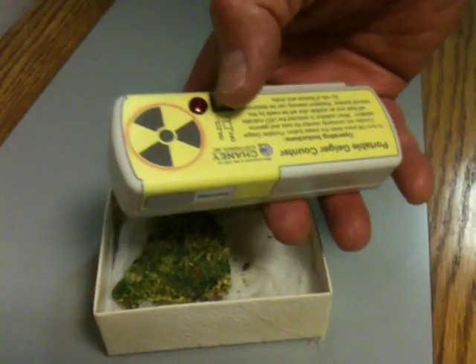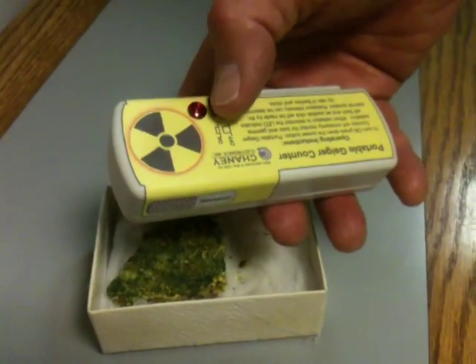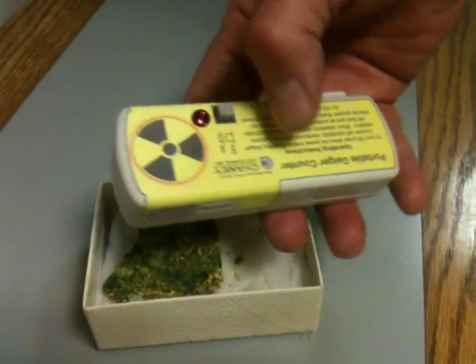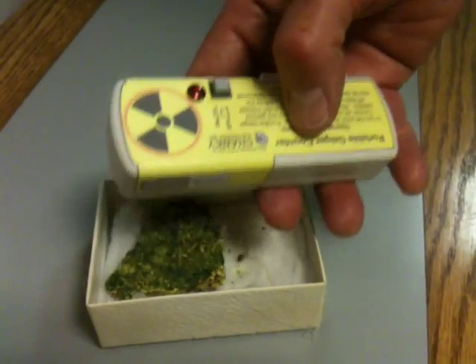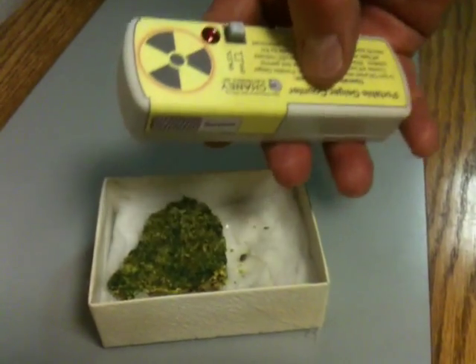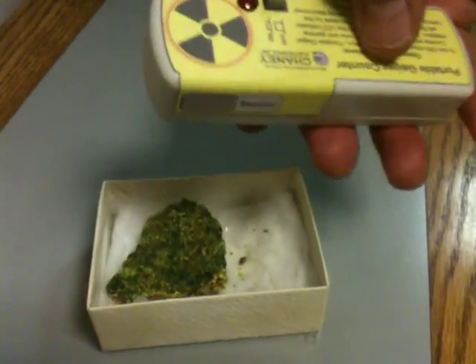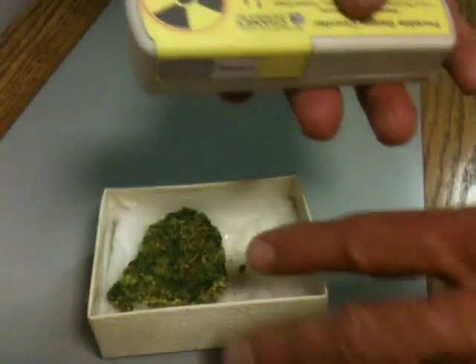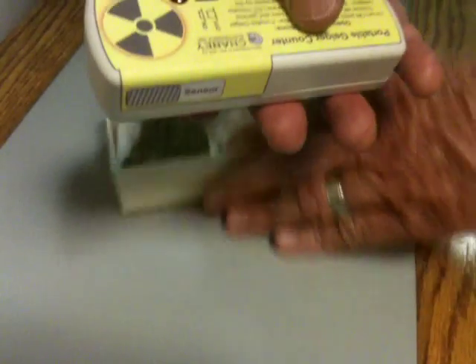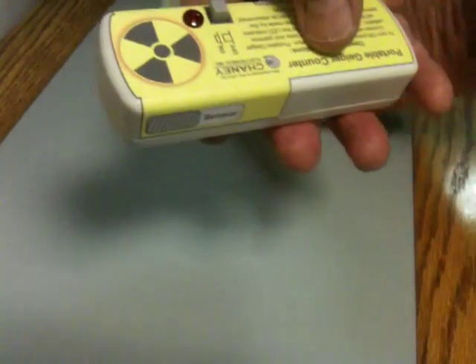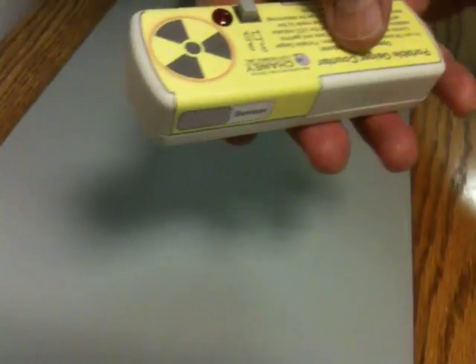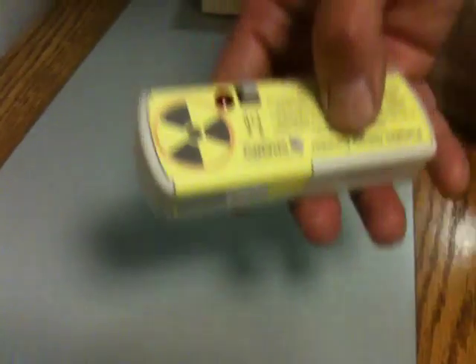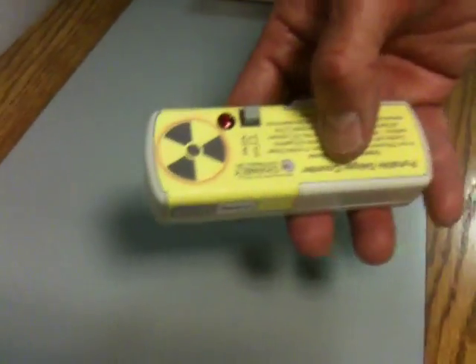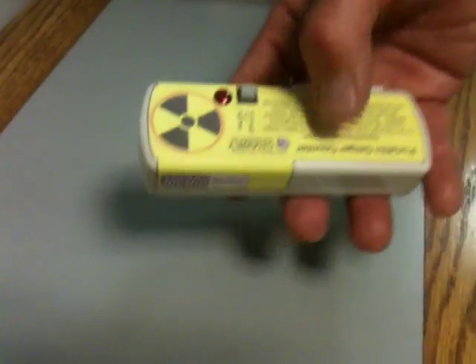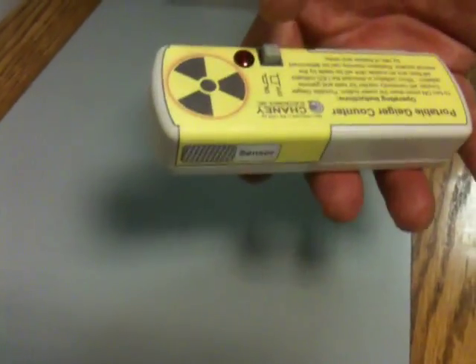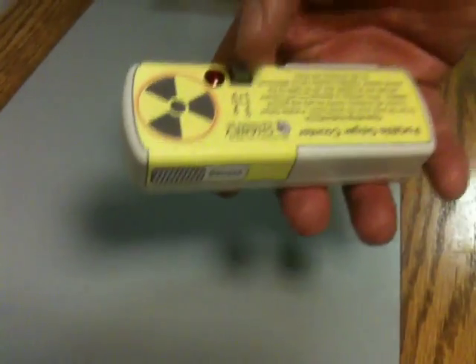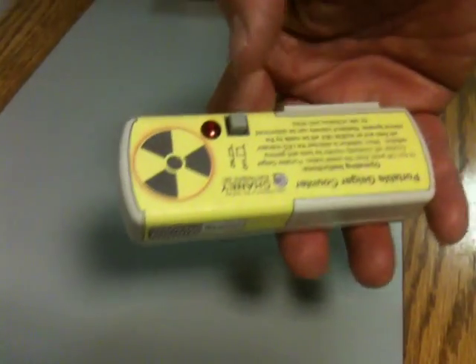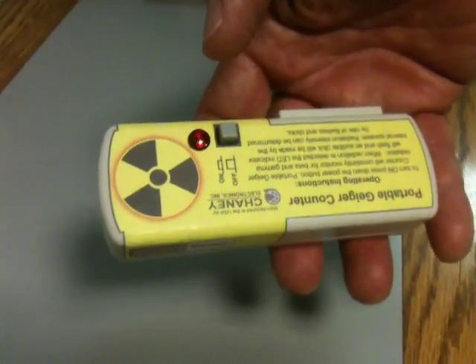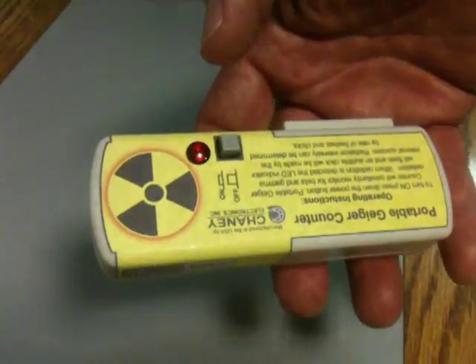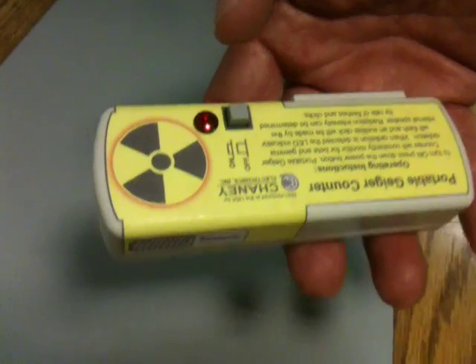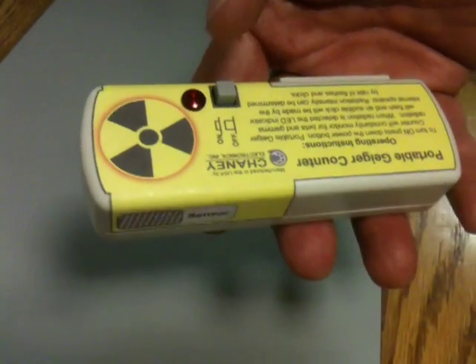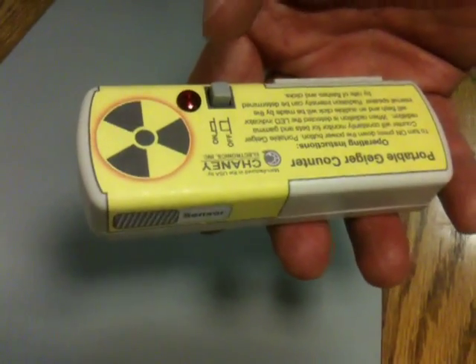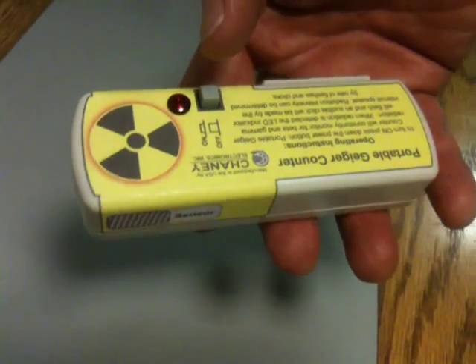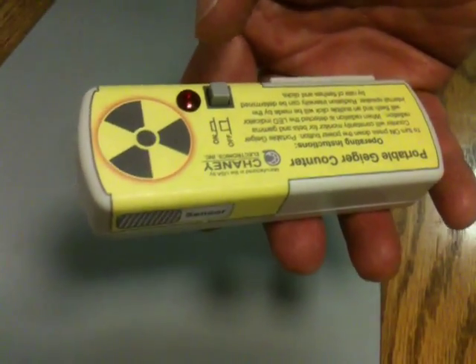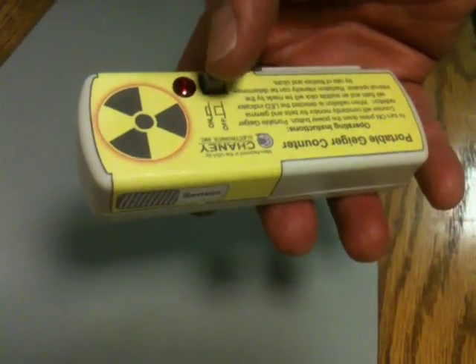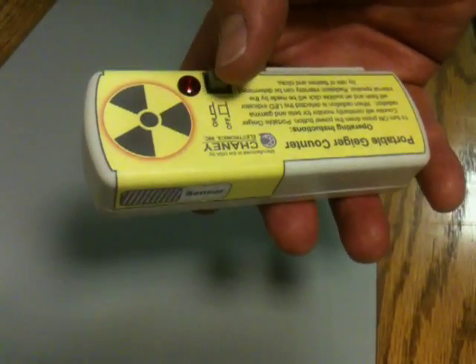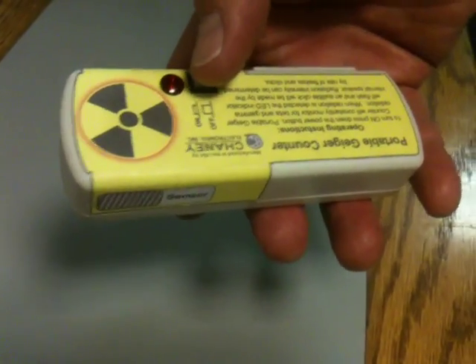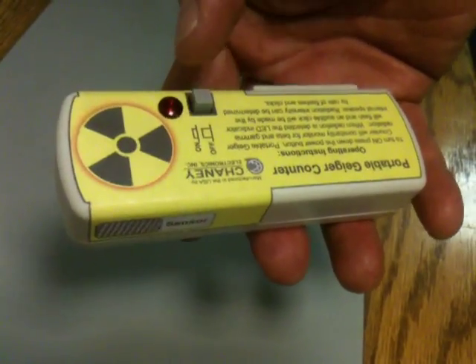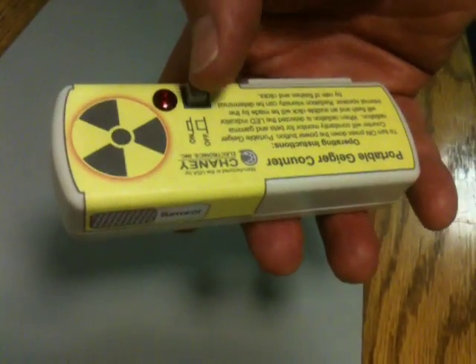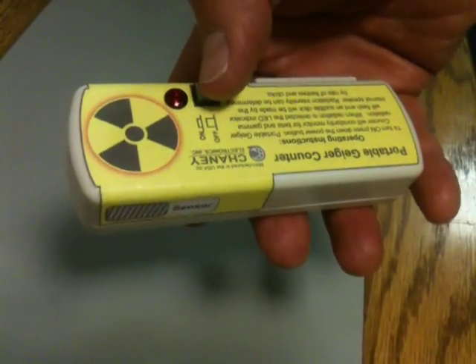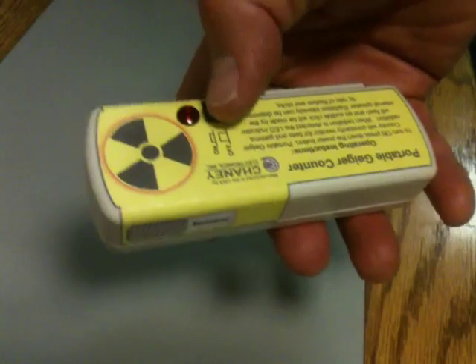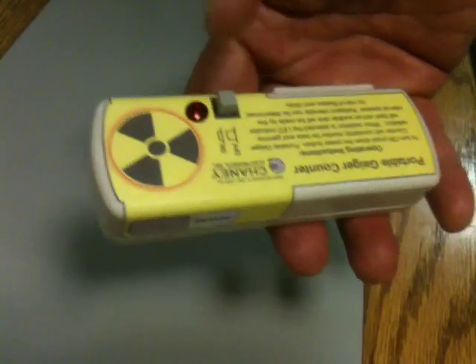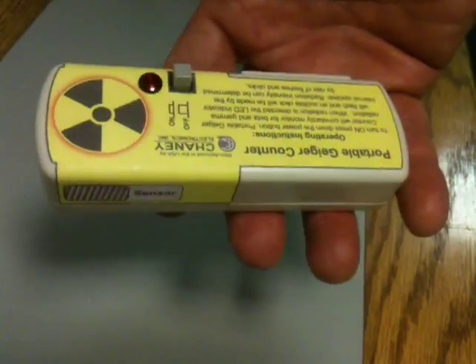It's here in Arizona. The background radiation, you'll get about two clicks per minute. I took this on a flight recently when I was in the air at 30,000 feet, and it was clicking at the rate of 40 per minute. So that's it.